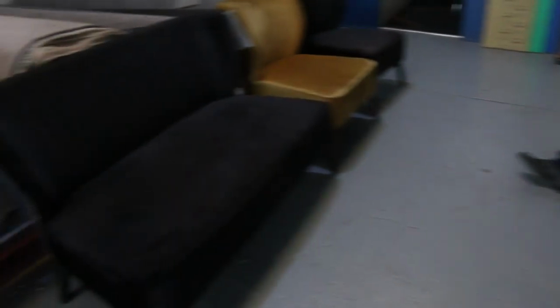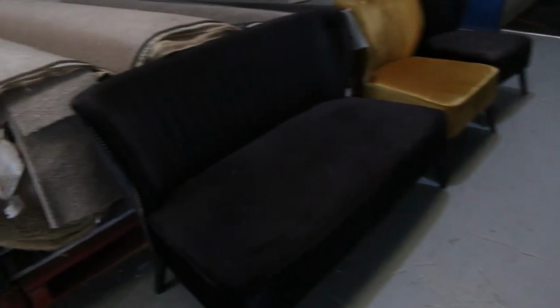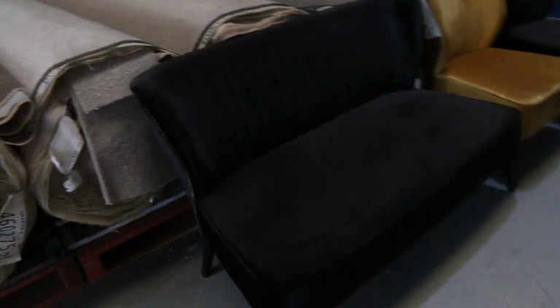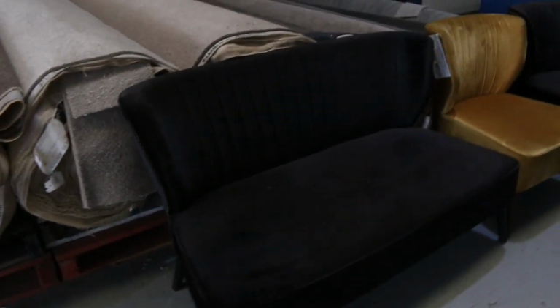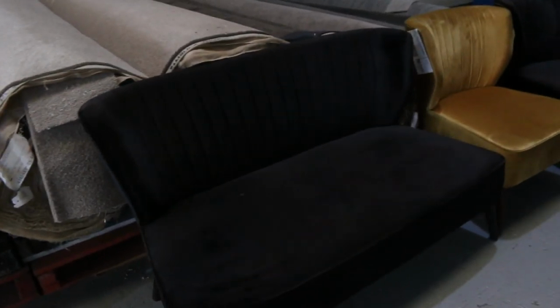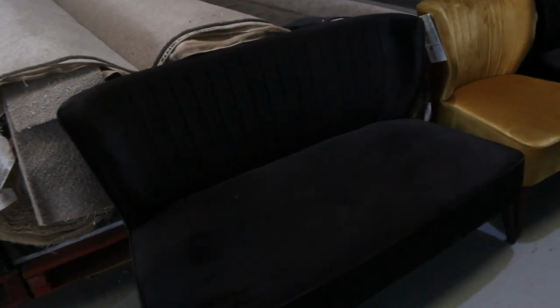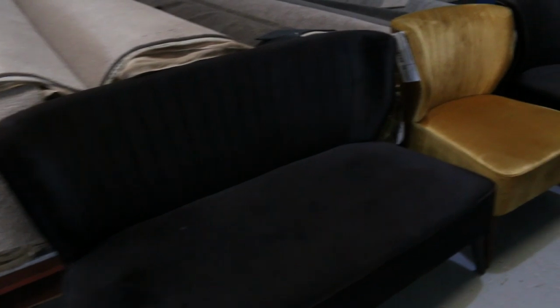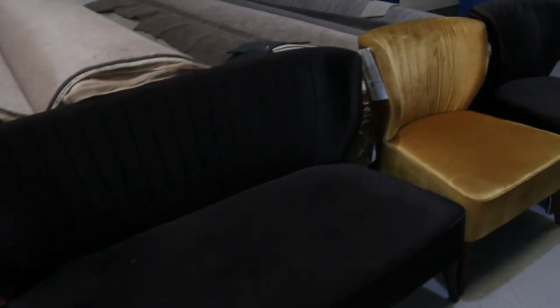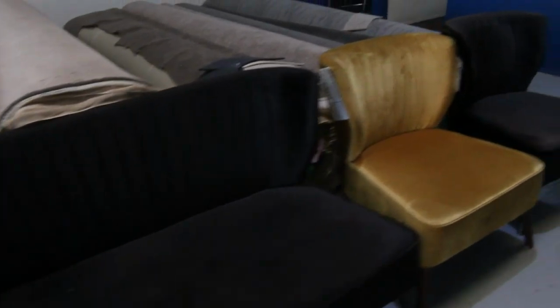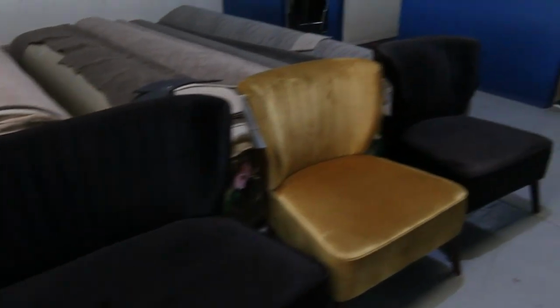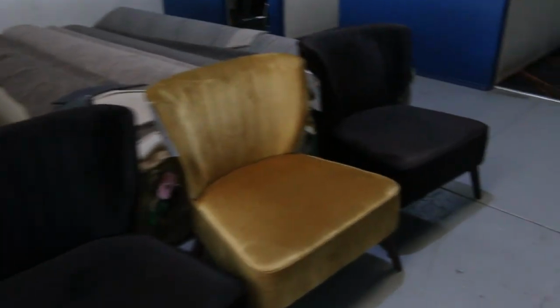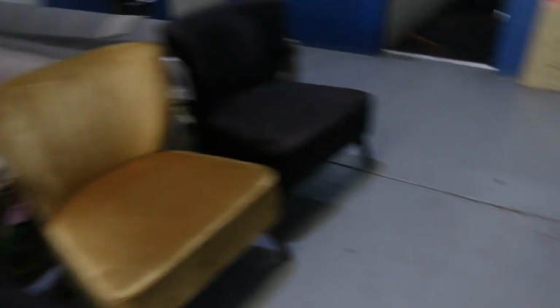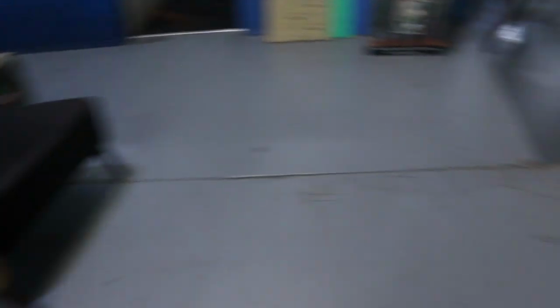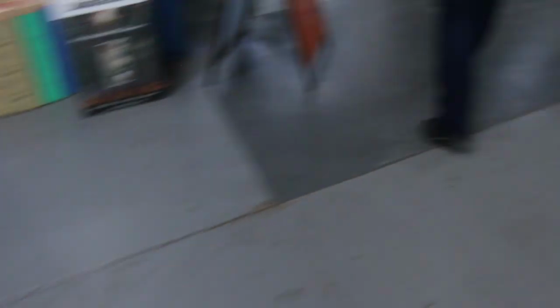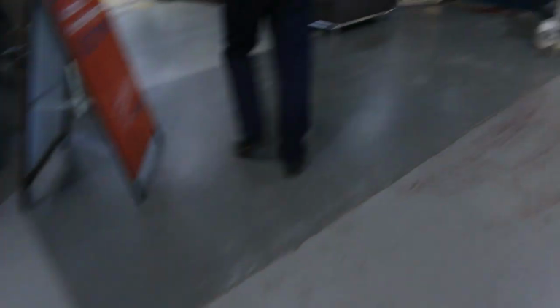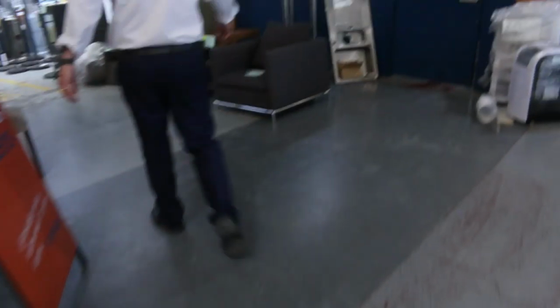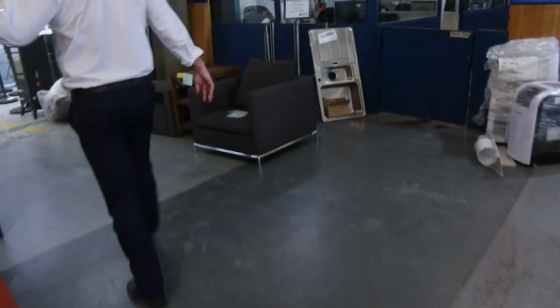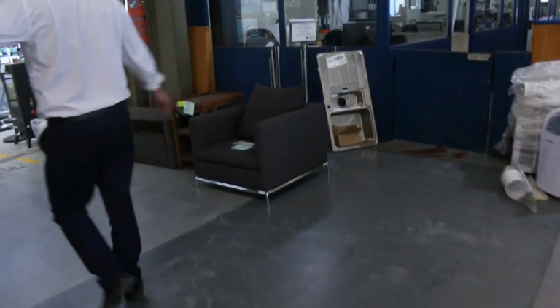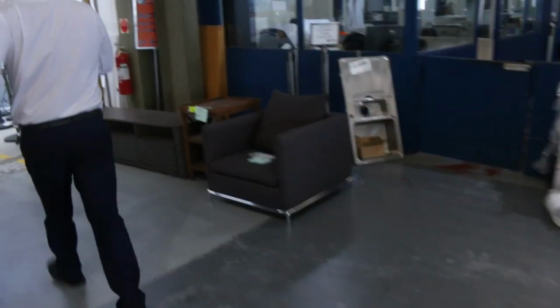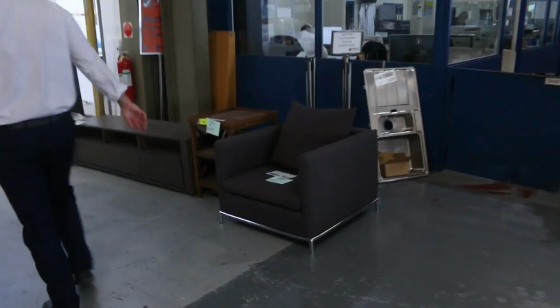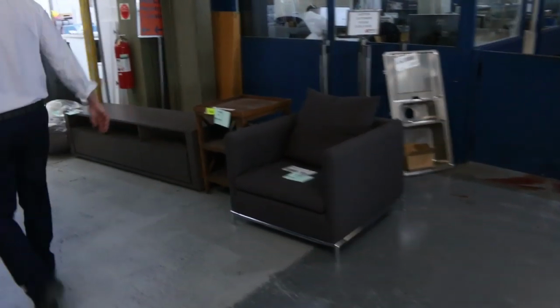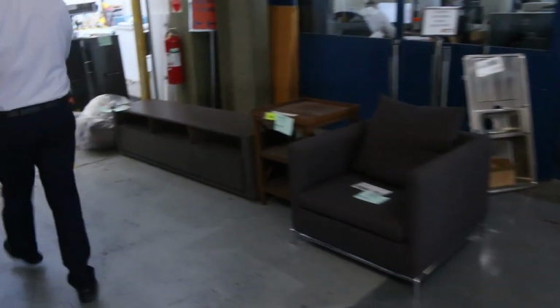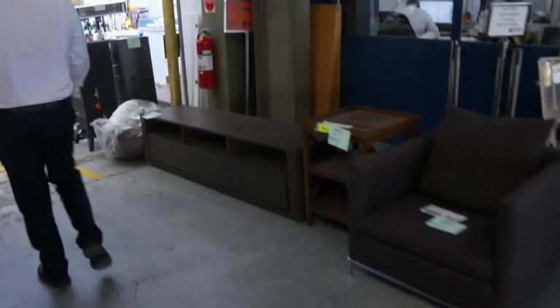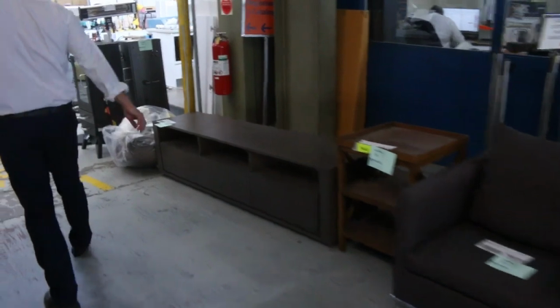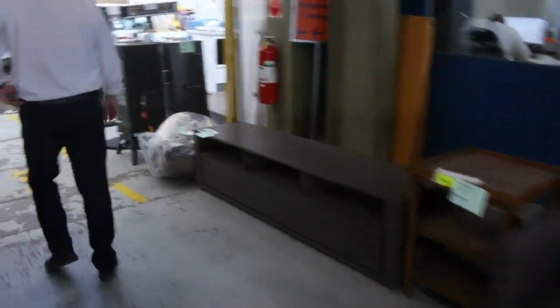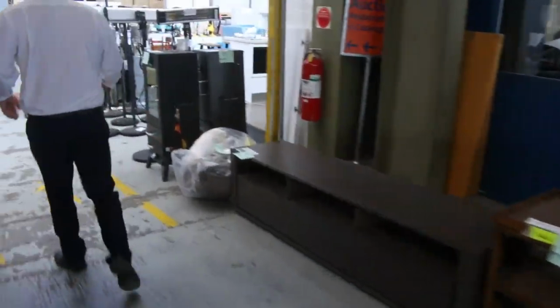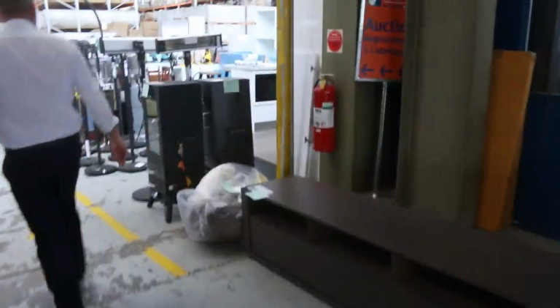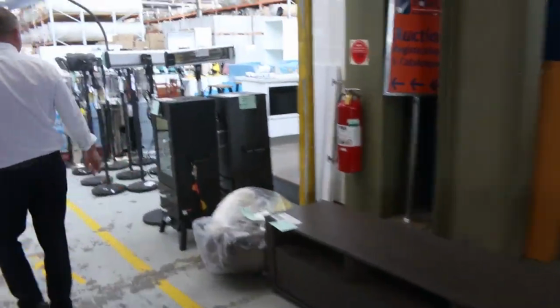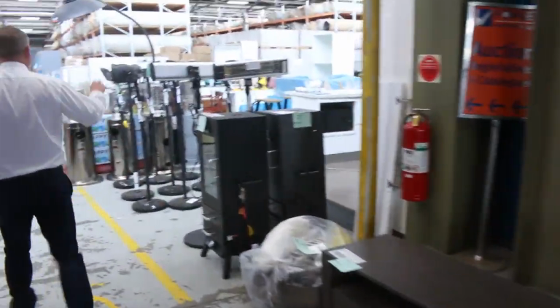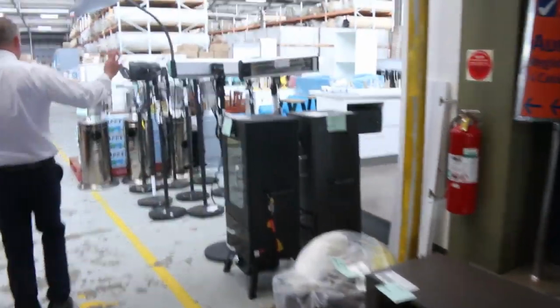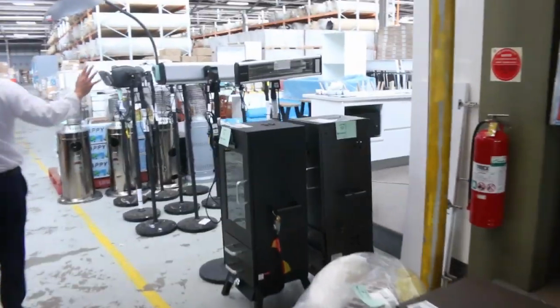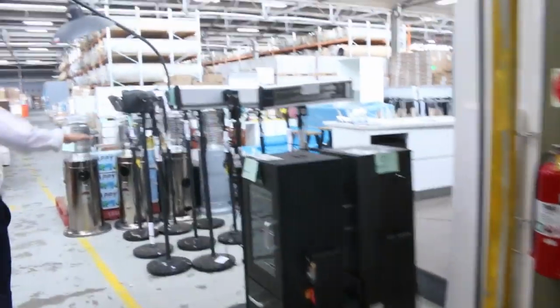A little bit more ex-hire furniture here as well — nice high fashion stuff. All one dollar on the furniture, so that's magnificent.